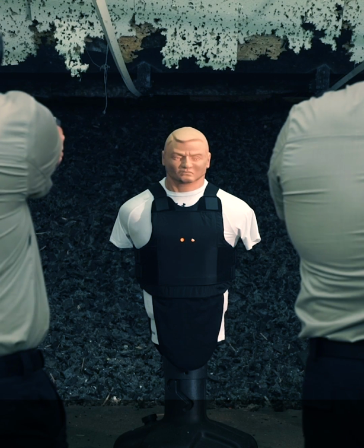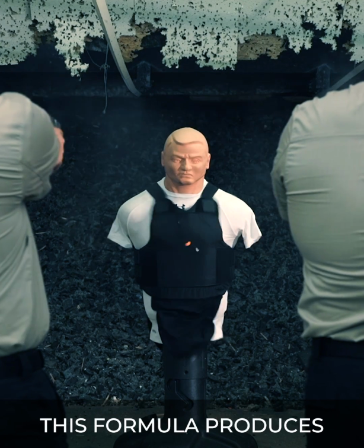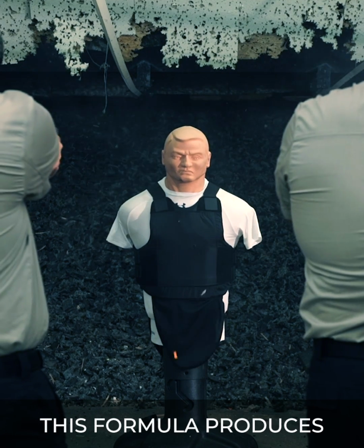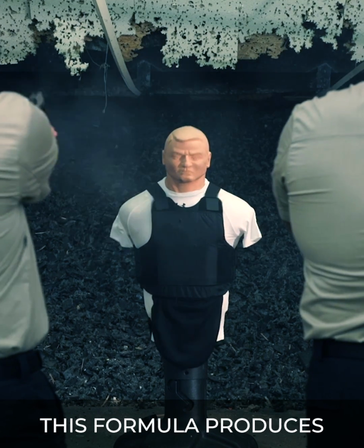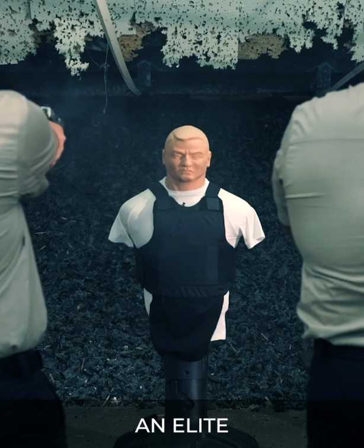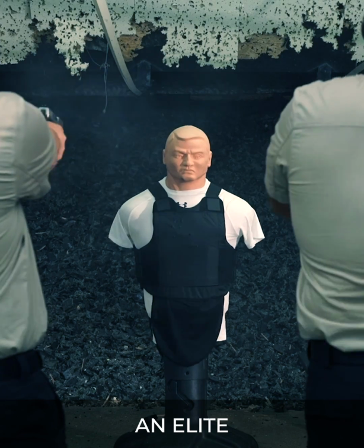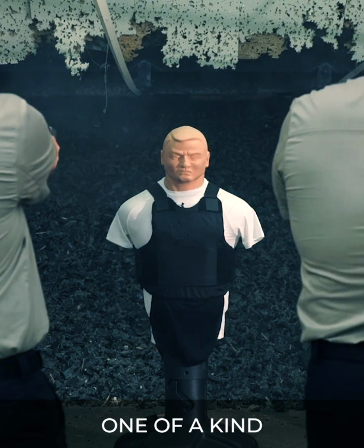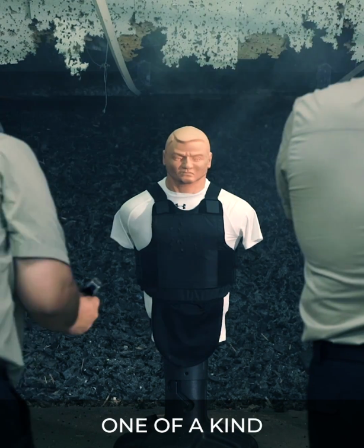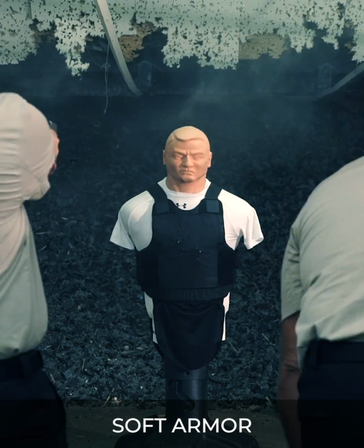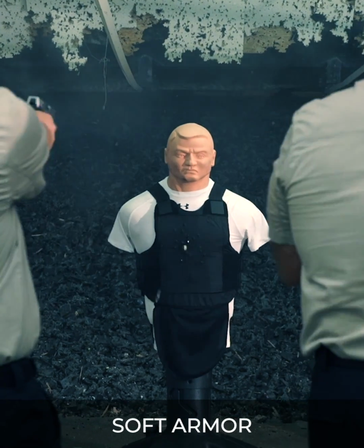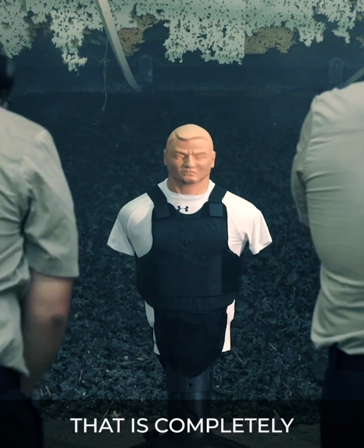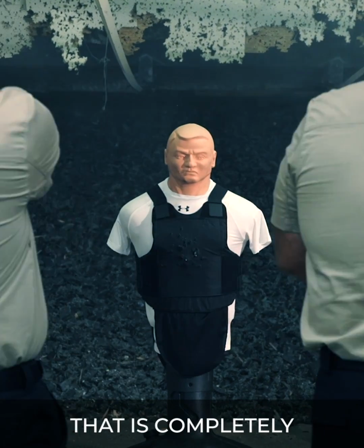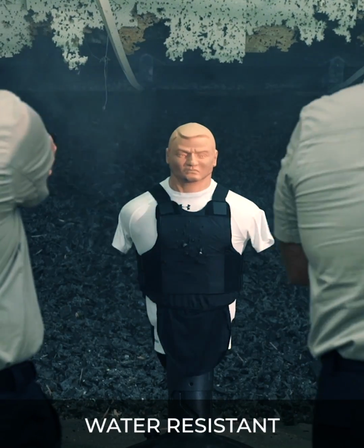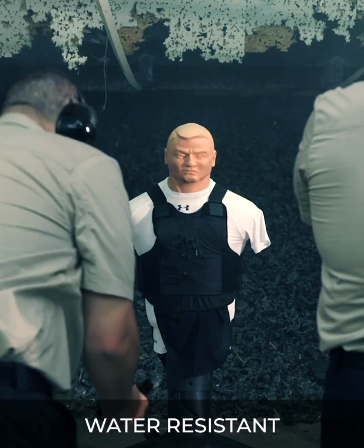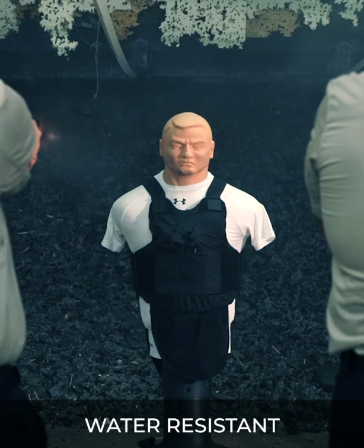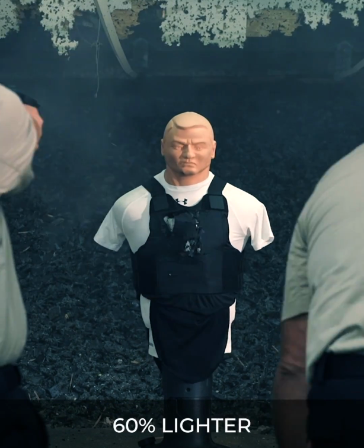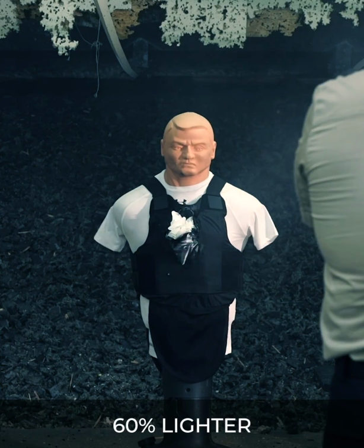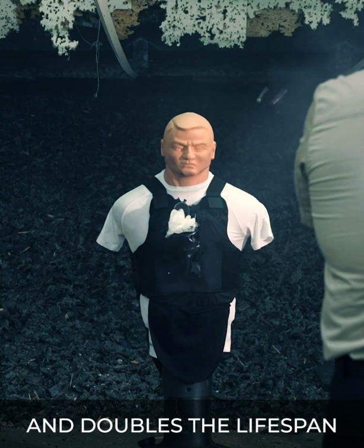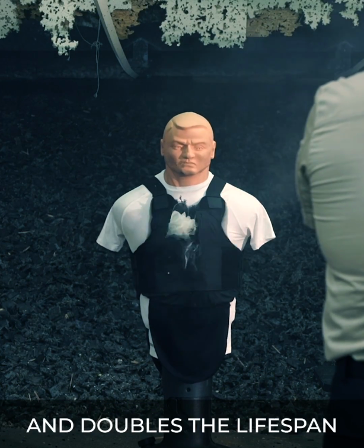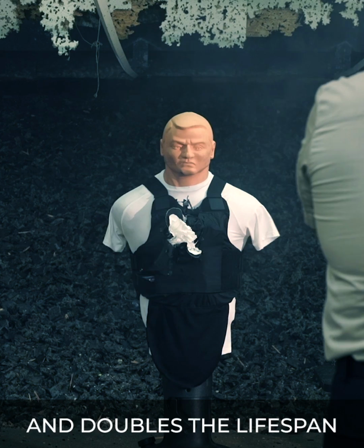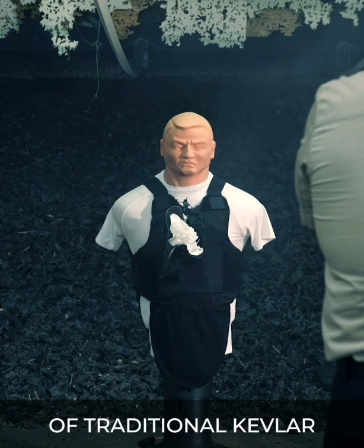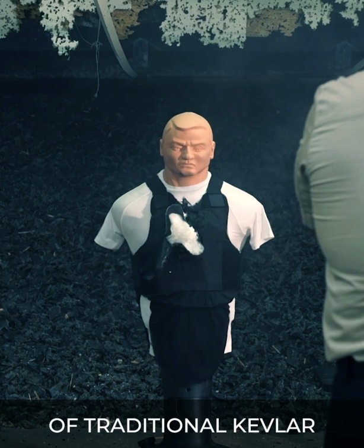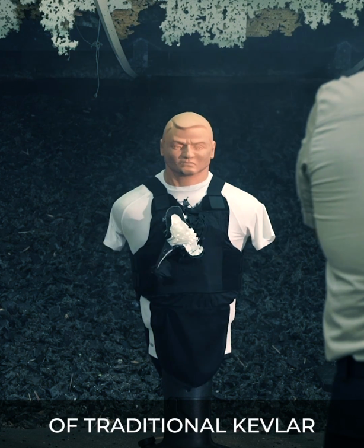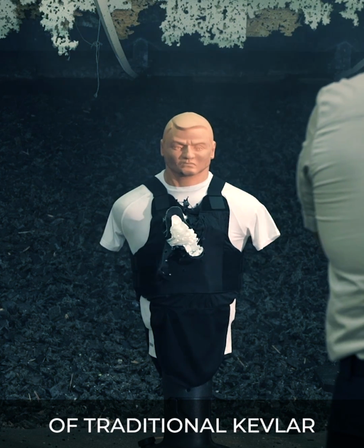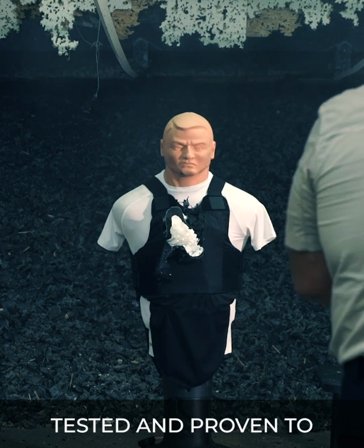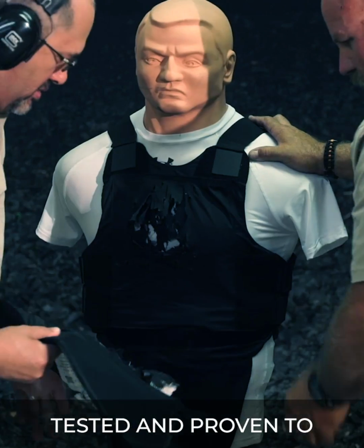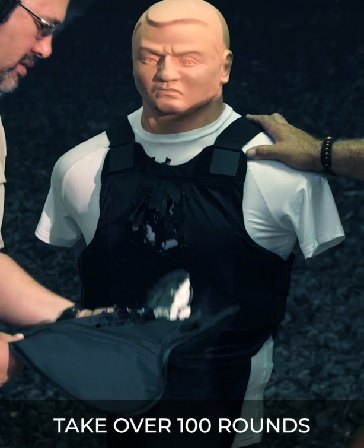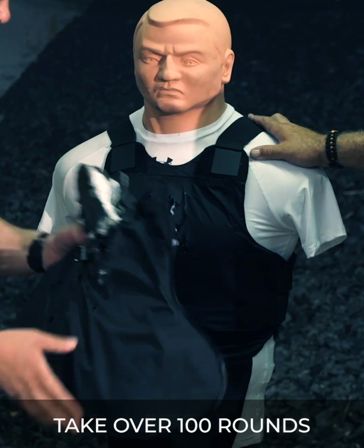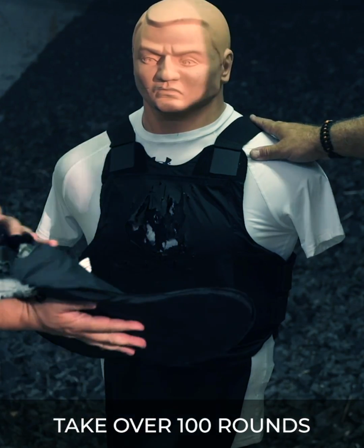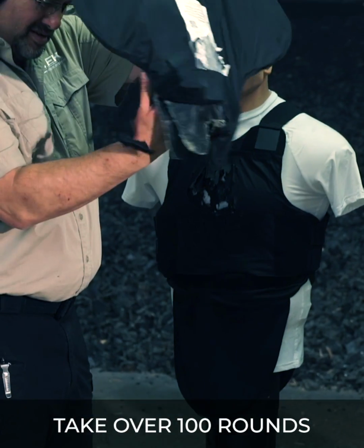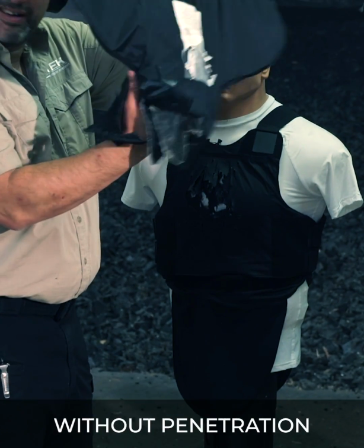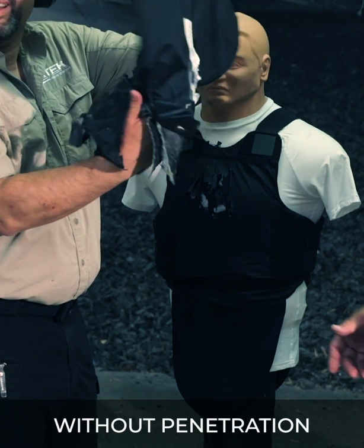This formula produces an elite, one-of-a-kind soft armor that is completely water resistant, 60% lighter, and doubles the lifespan of traditional Kevlar. Tested and proven to take over 100 rounds without penetration.